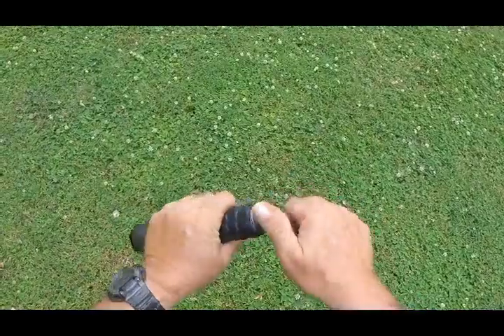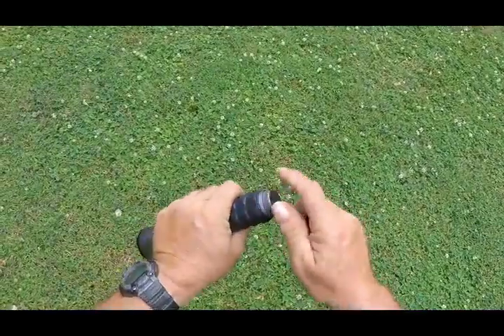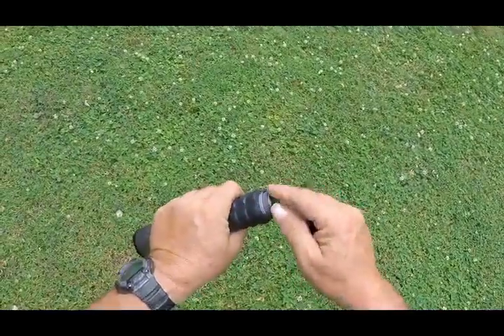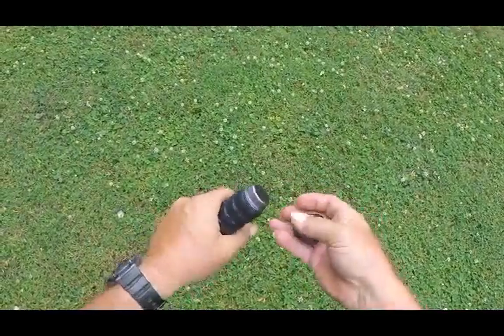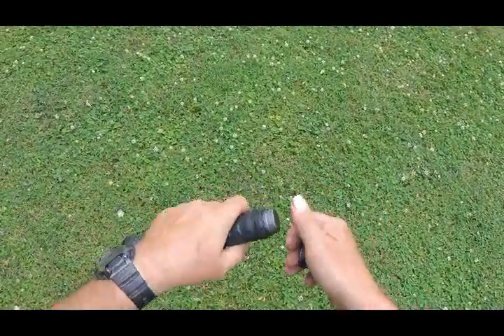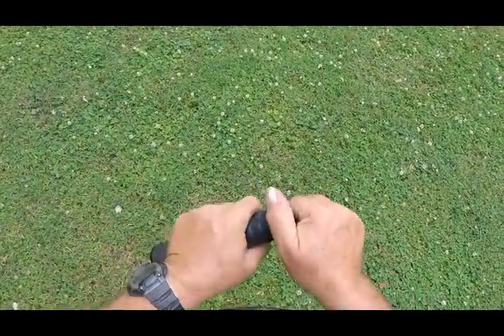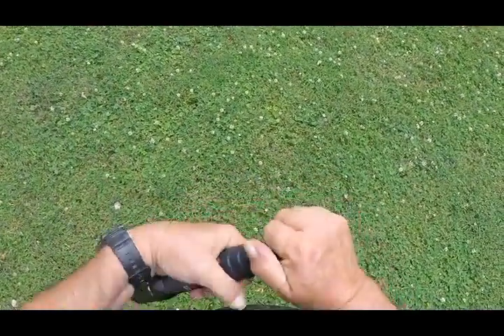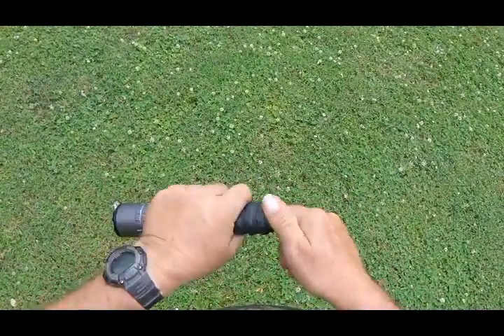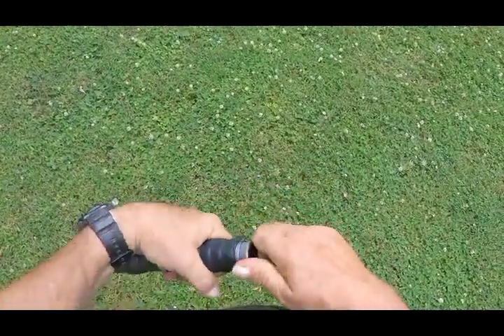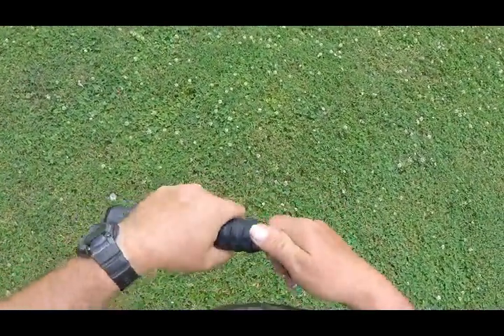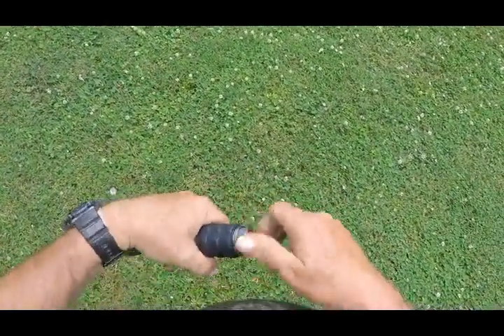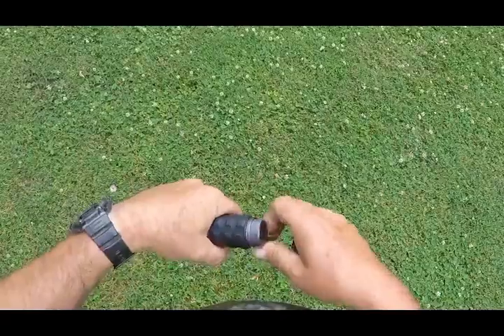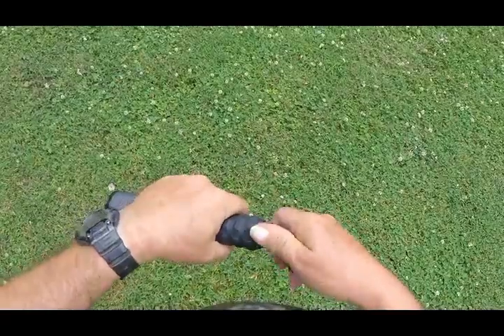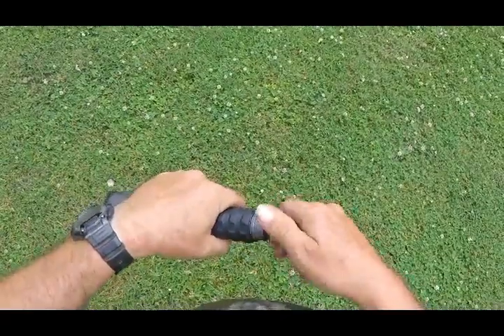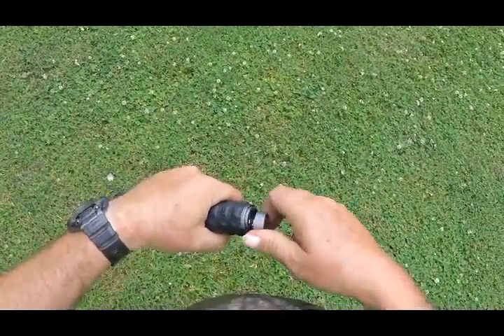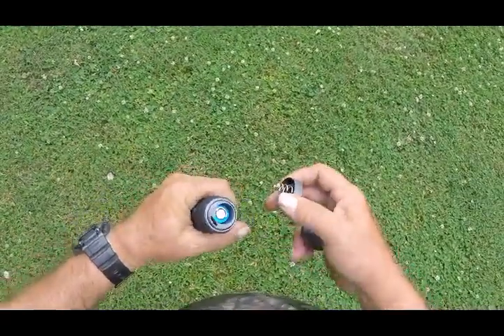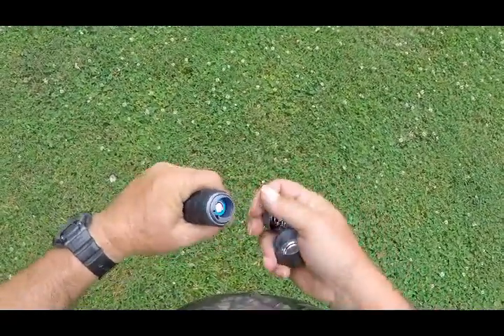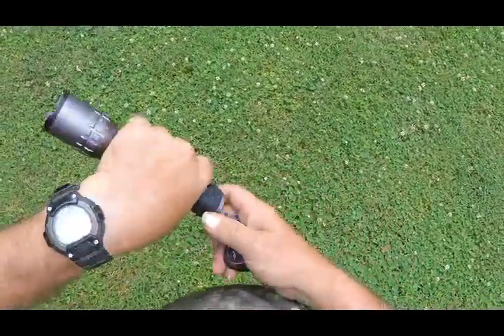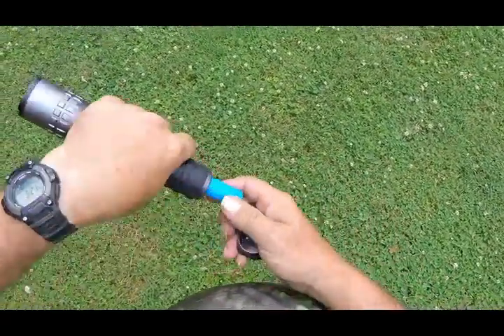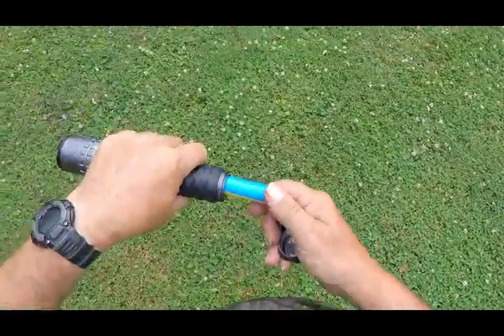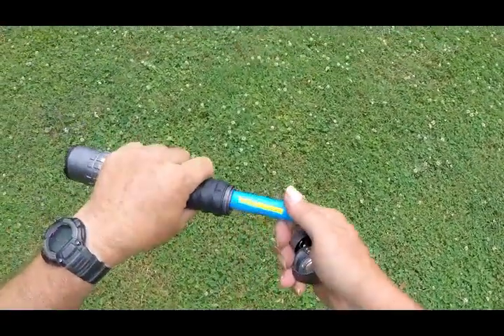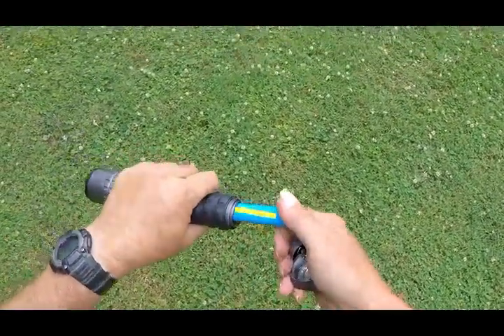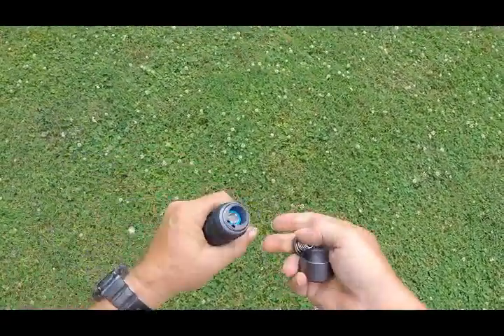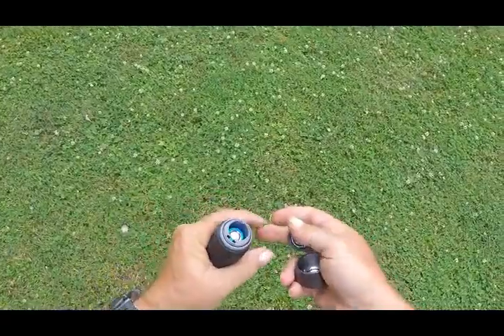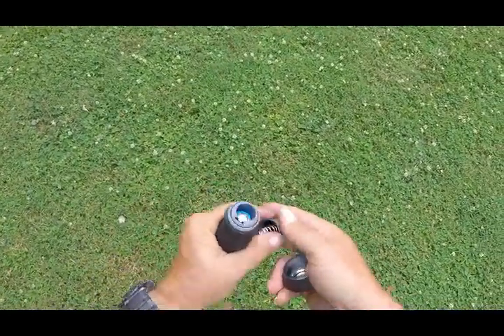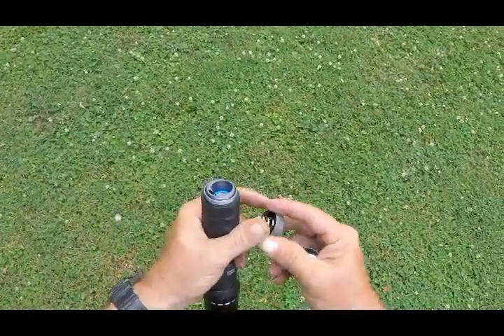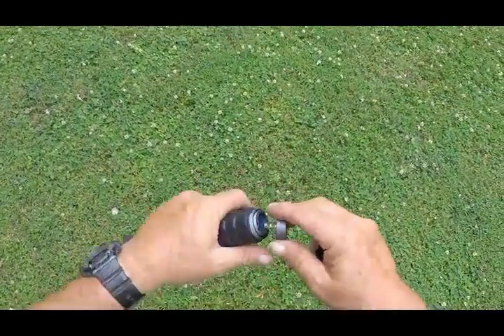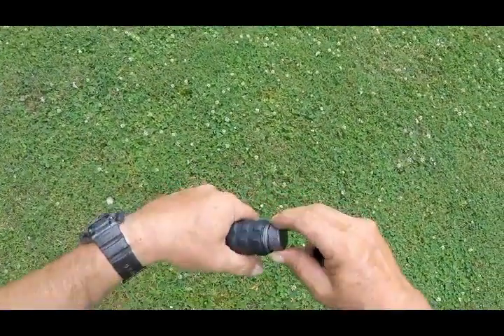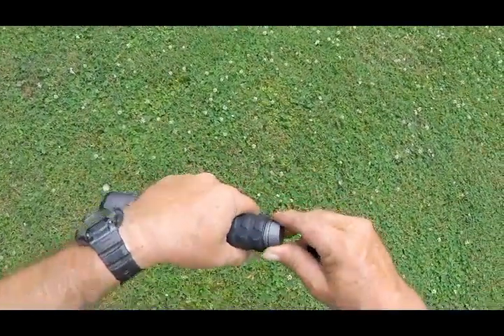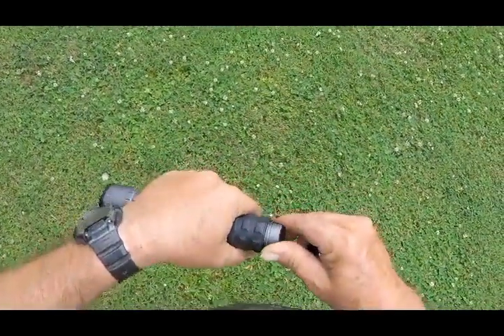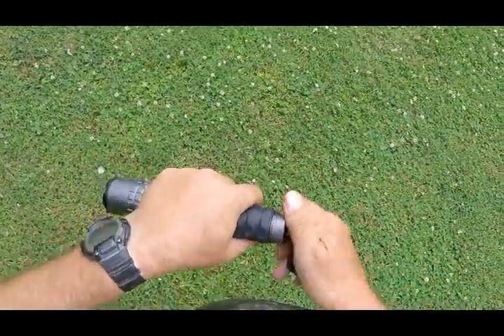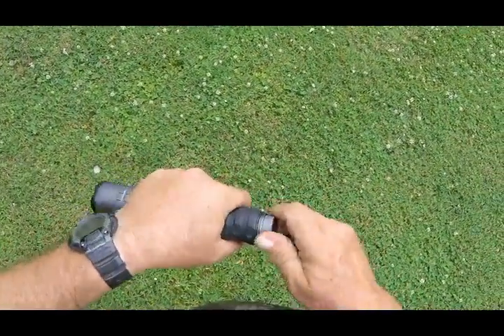The battery is in here. It's not a real big battery — it's recharged with a lithium ion. There's your battery. Replacement batteries — I've looked — they're about $9 or $10 if you want one.